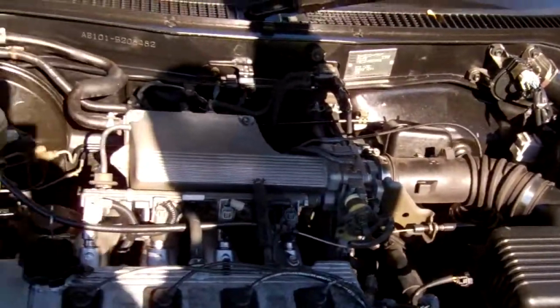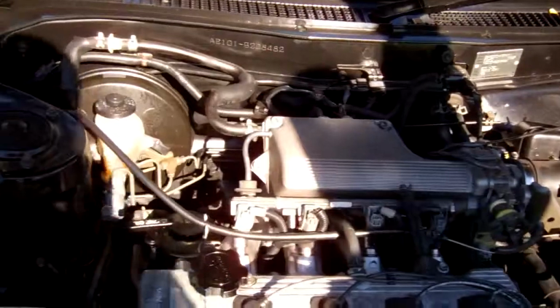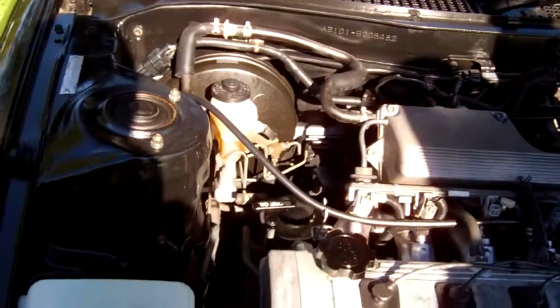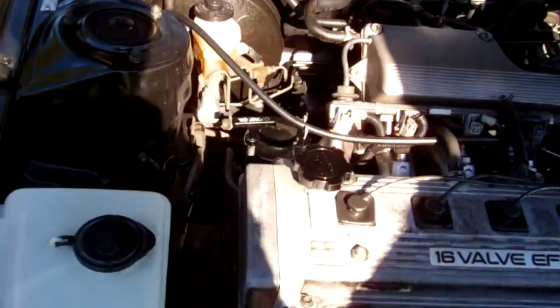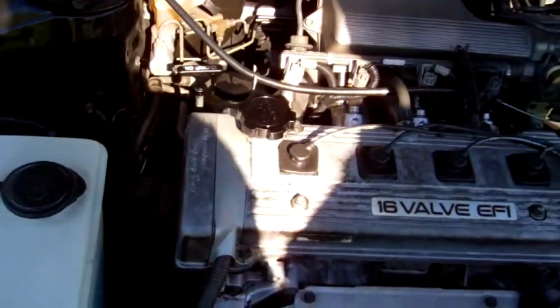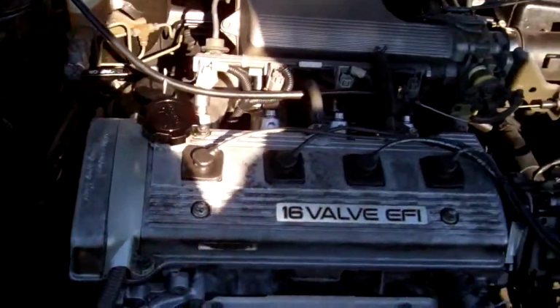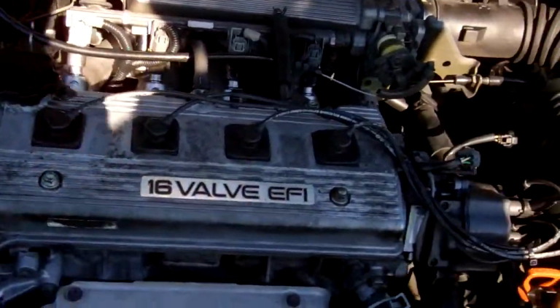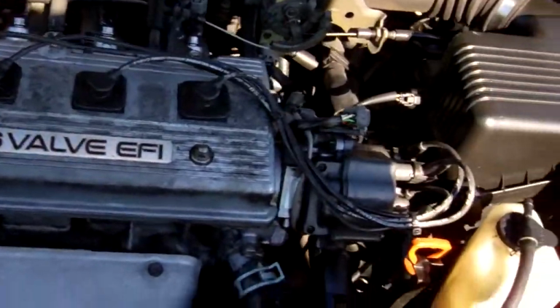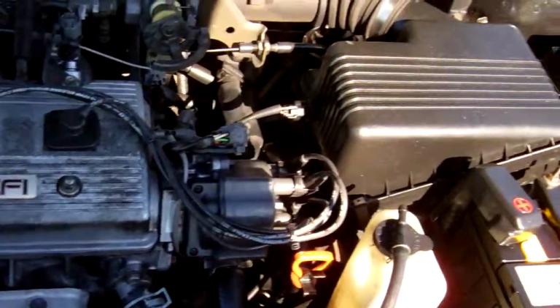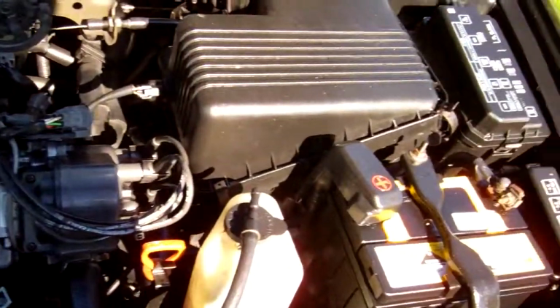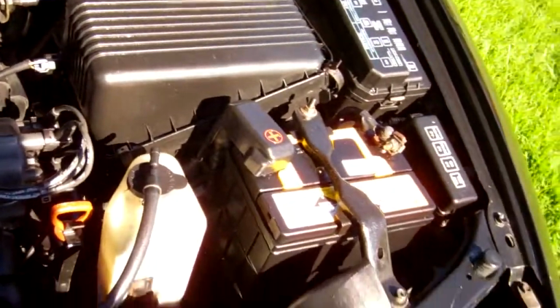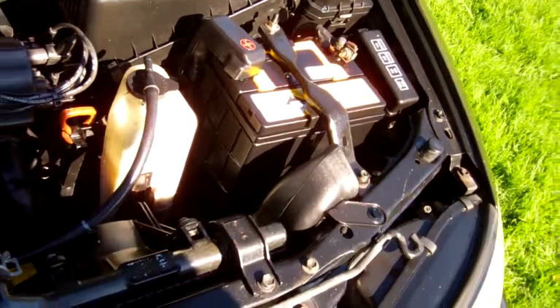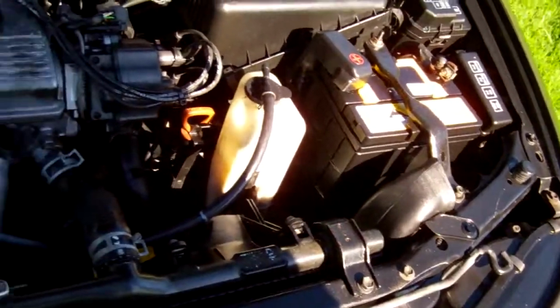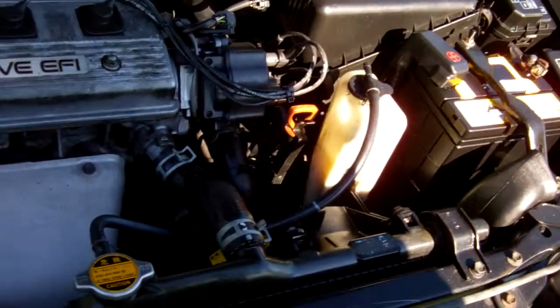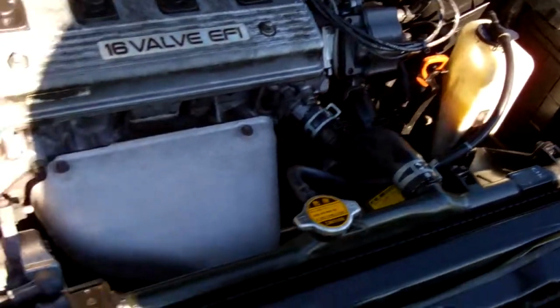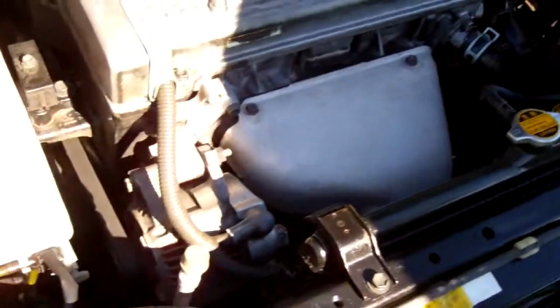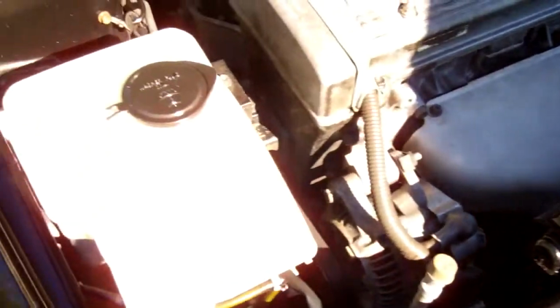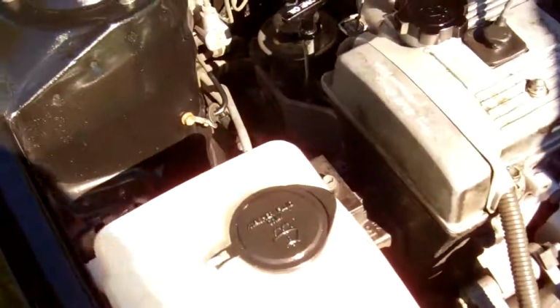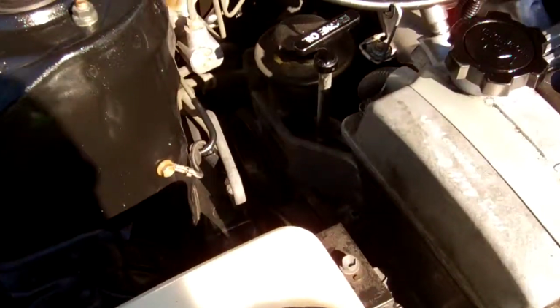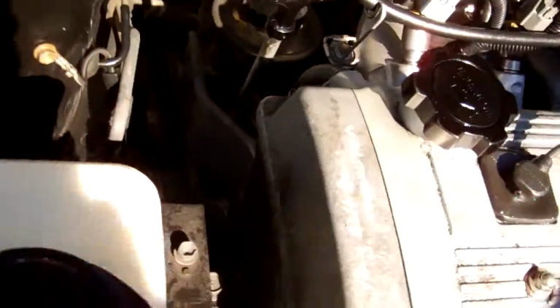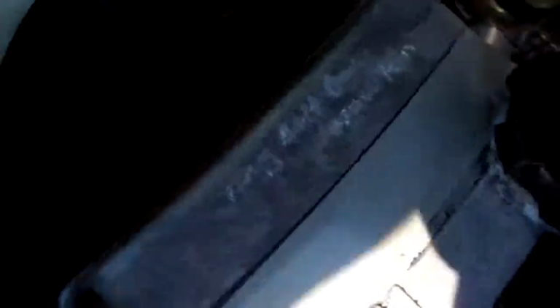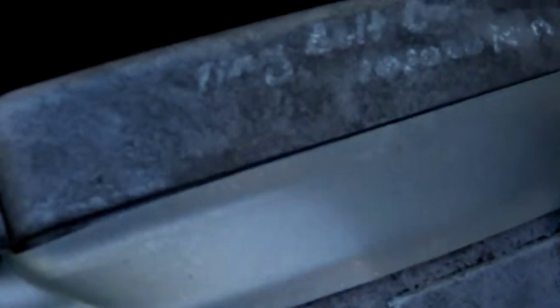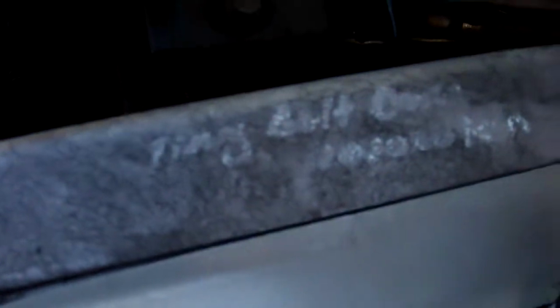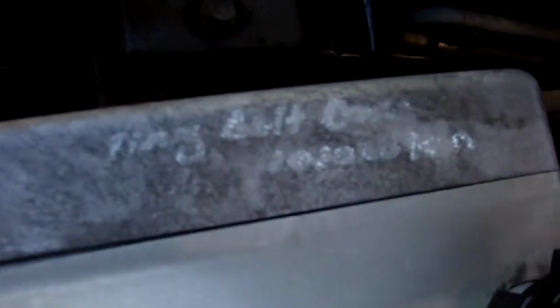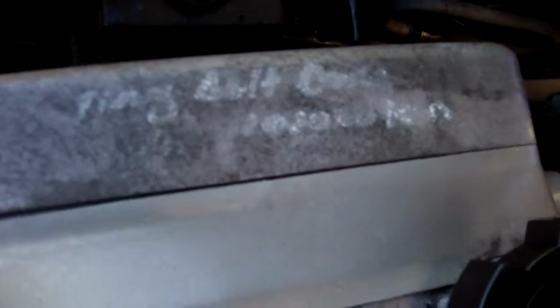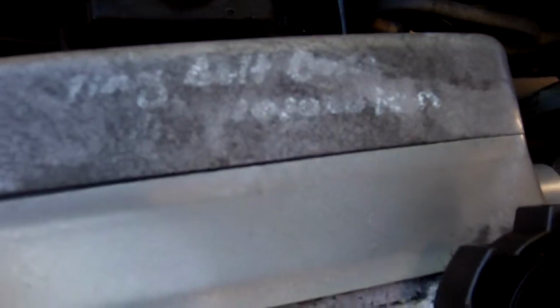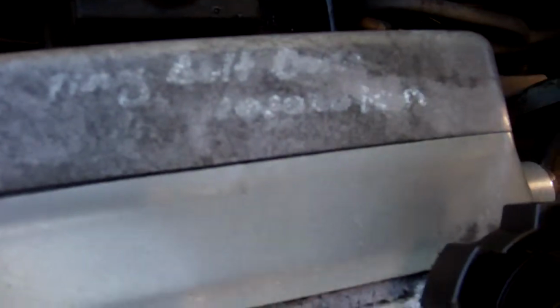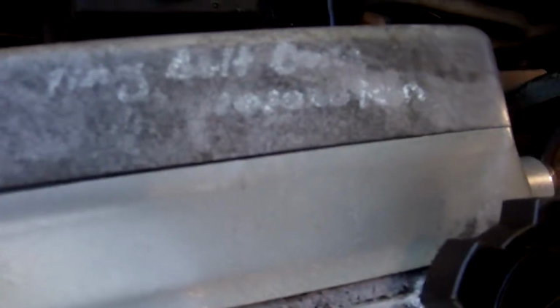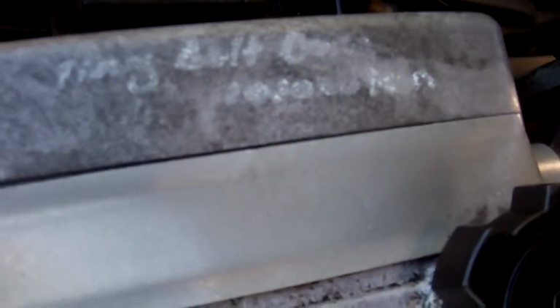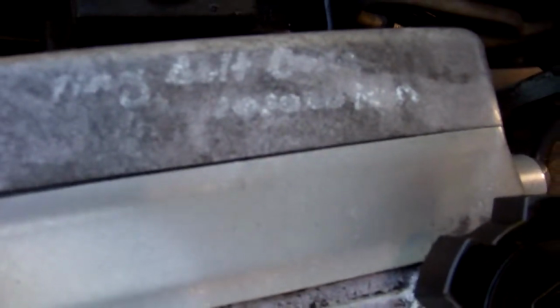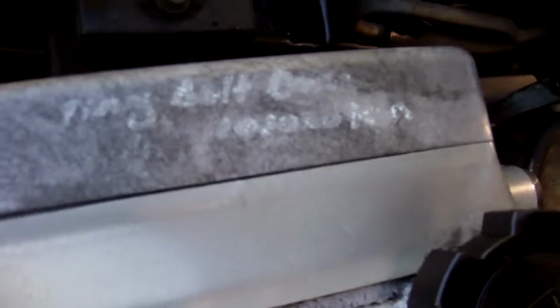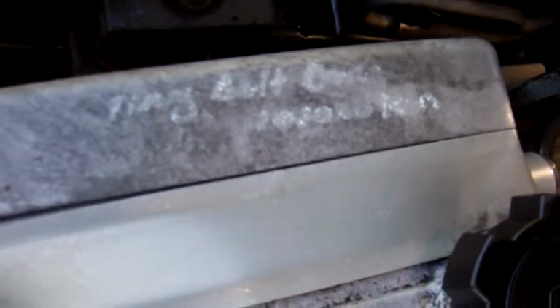Here's your engine bay. These are a 1600, so cheap and economical to run. You can see there it's sort of hard to read but it looks like timing belt replaced at 101,000 kilometers.